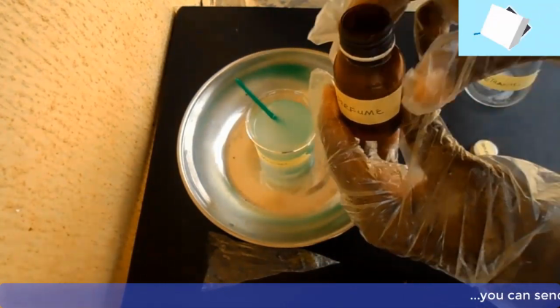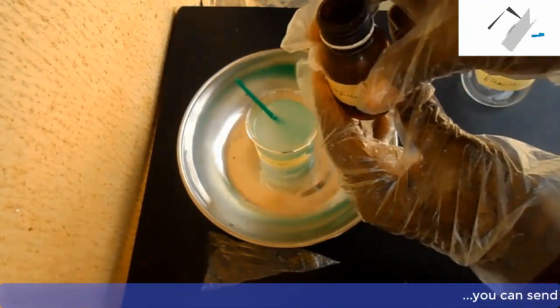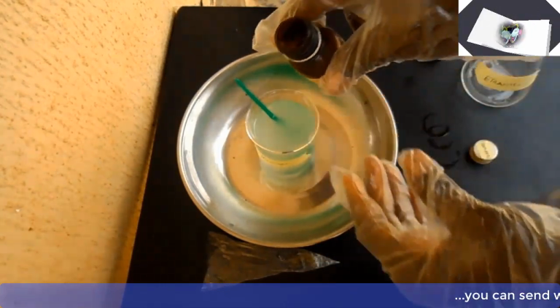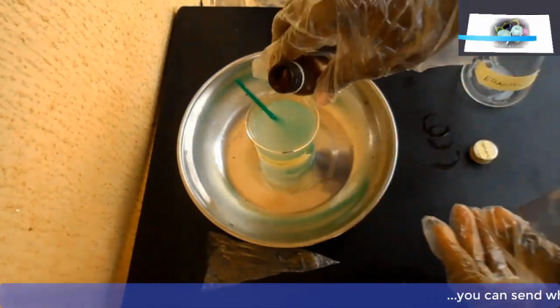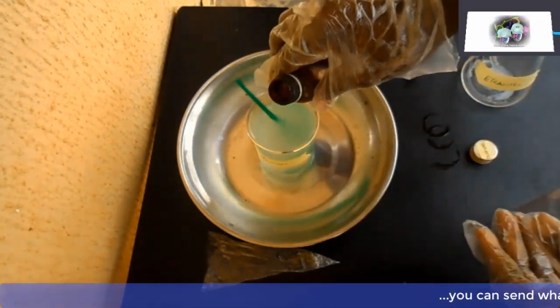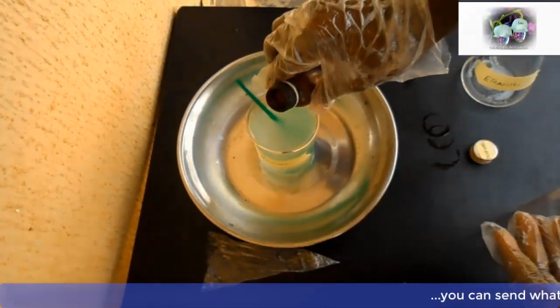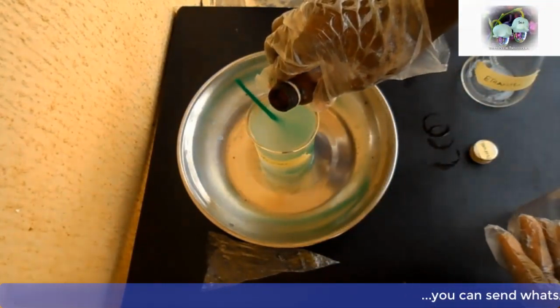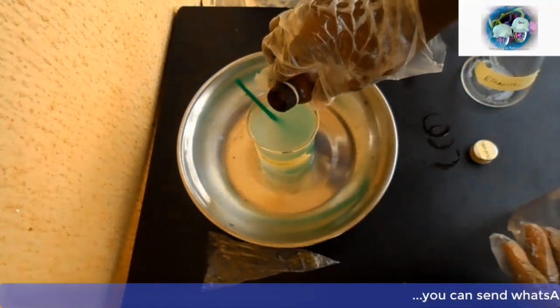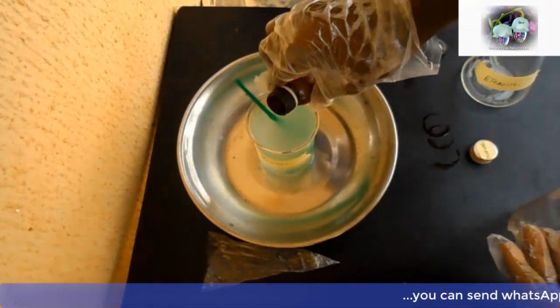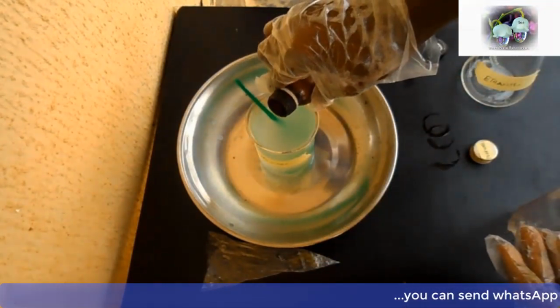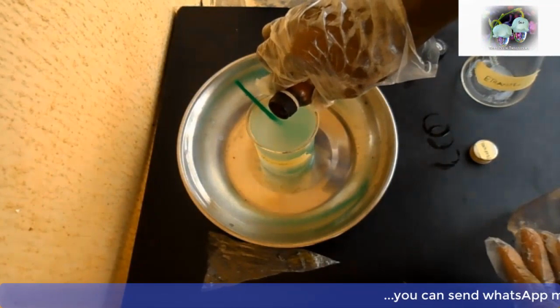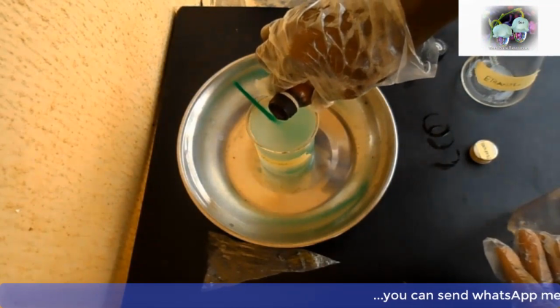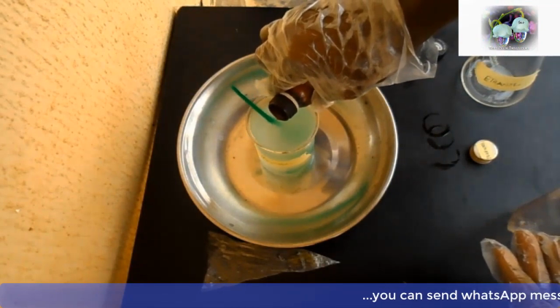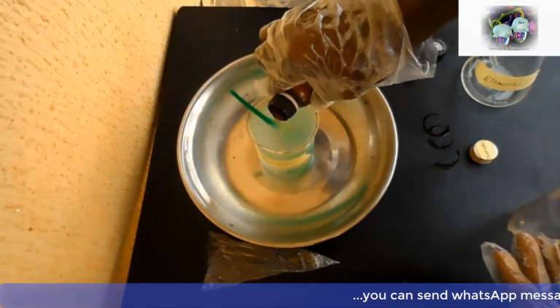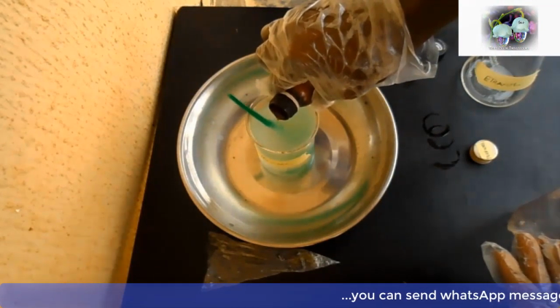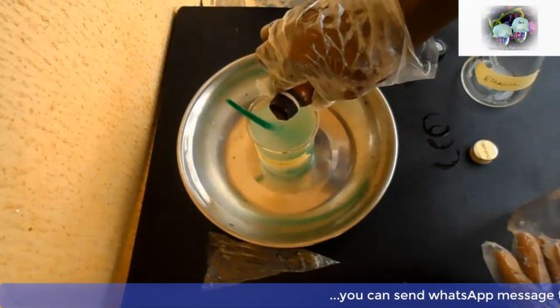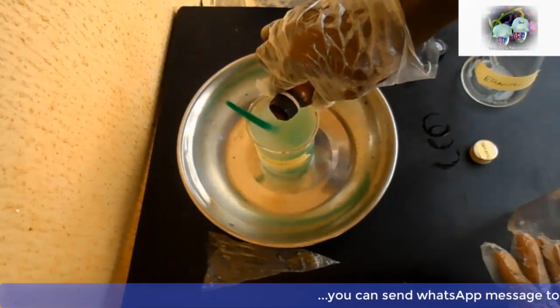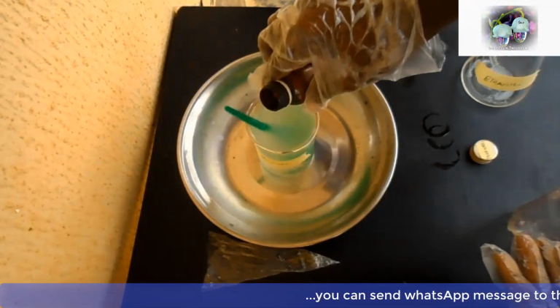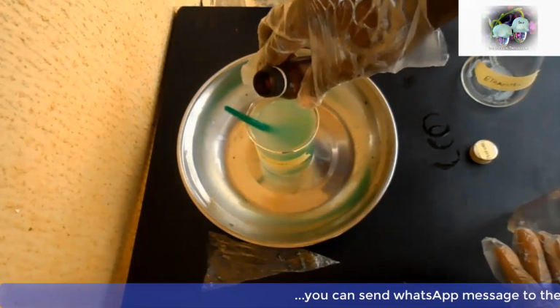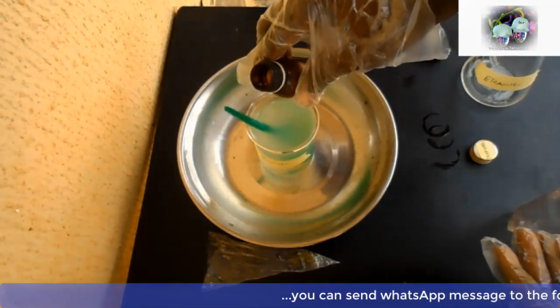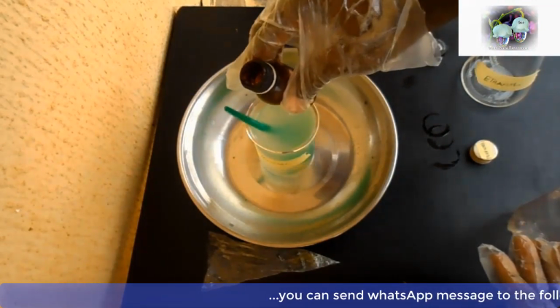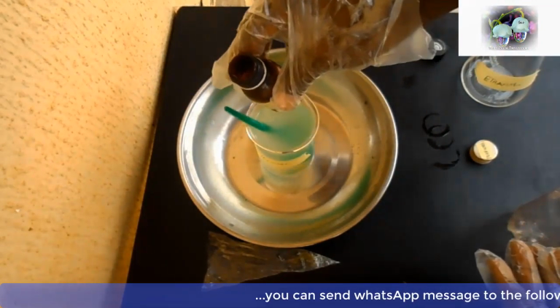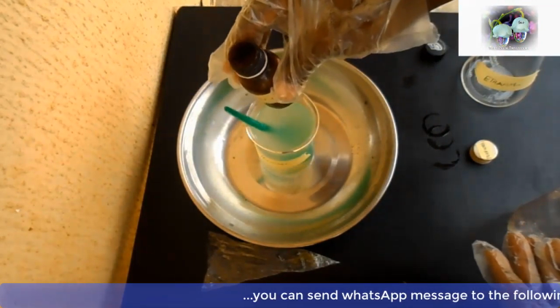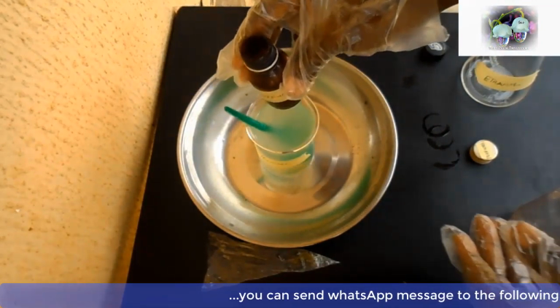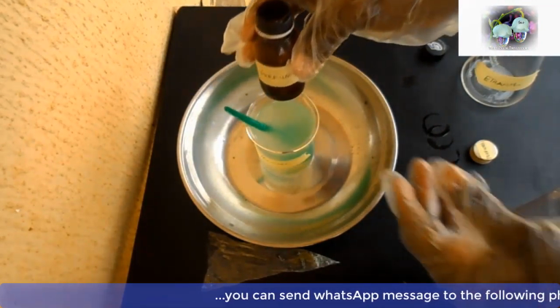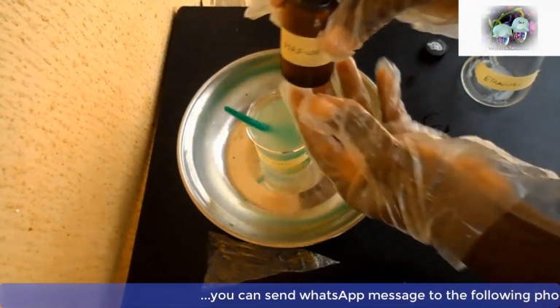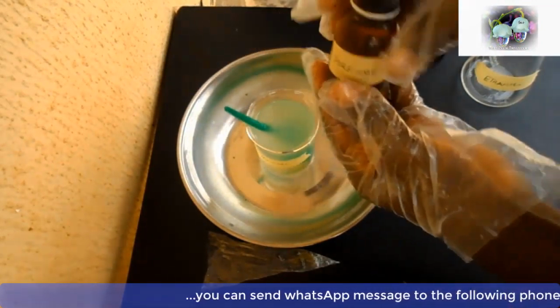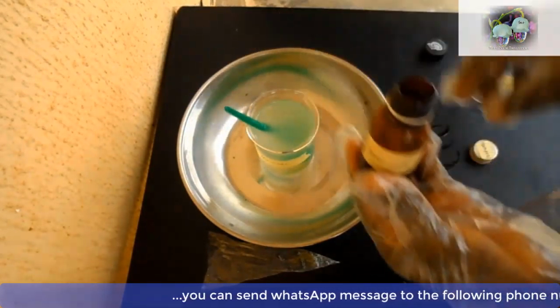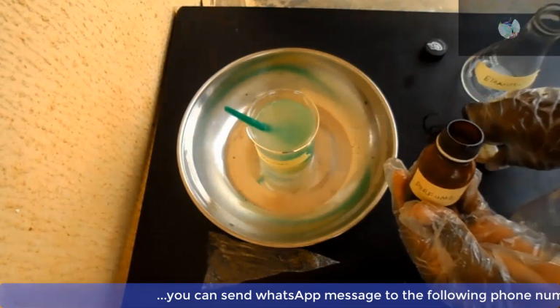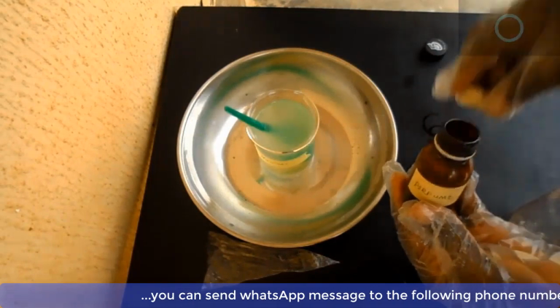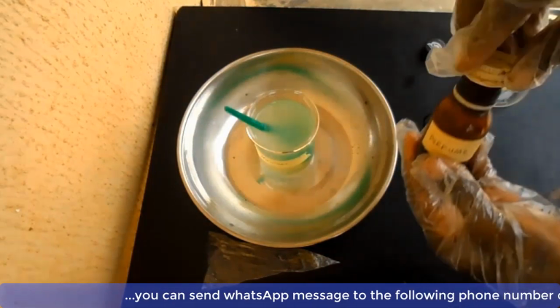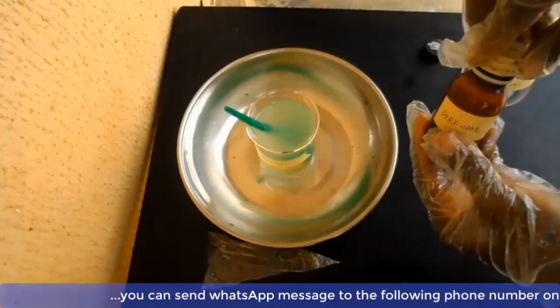Now you can also add your perfume and color. In this particular production we are not using any color — we will go with the transparent liquid.